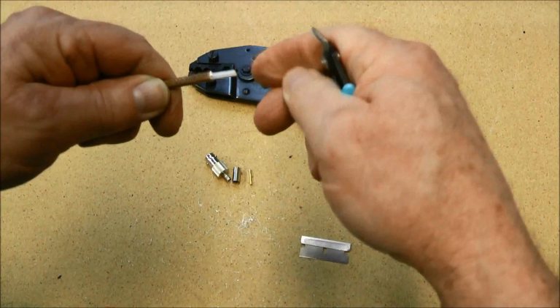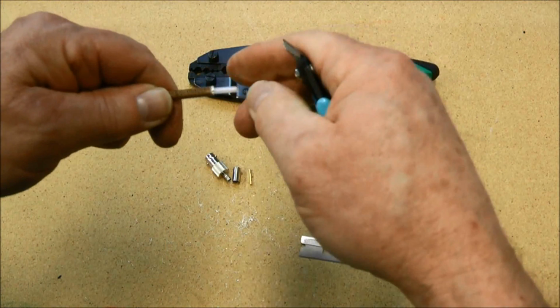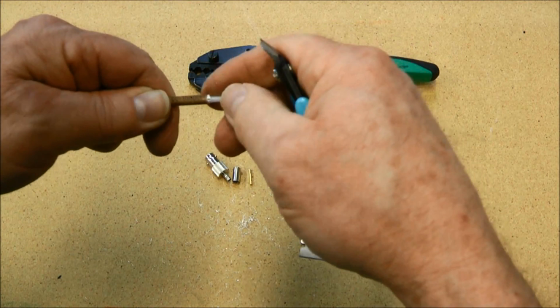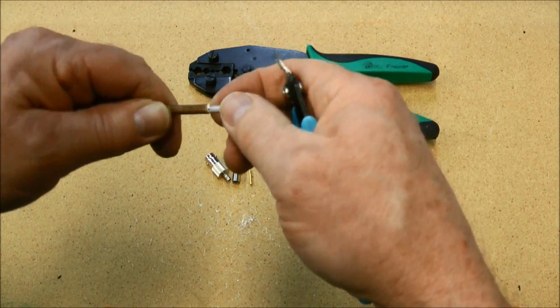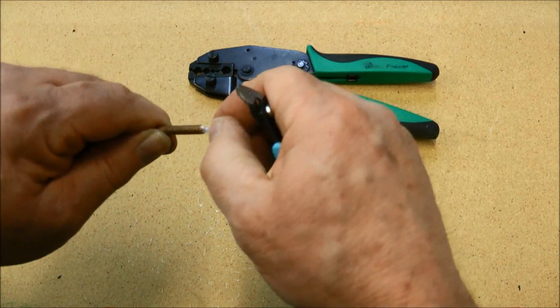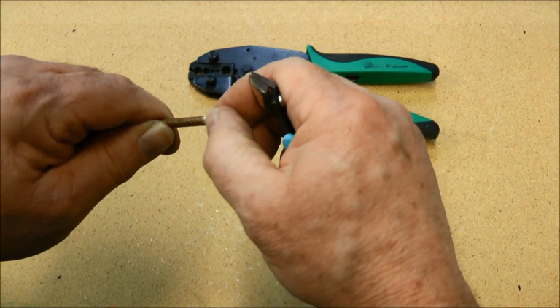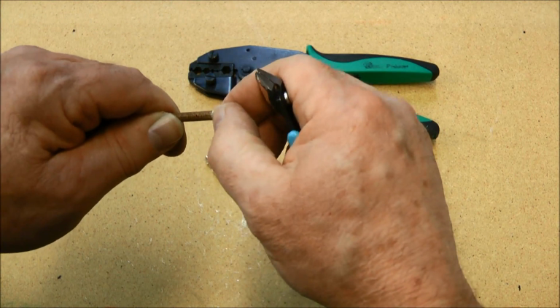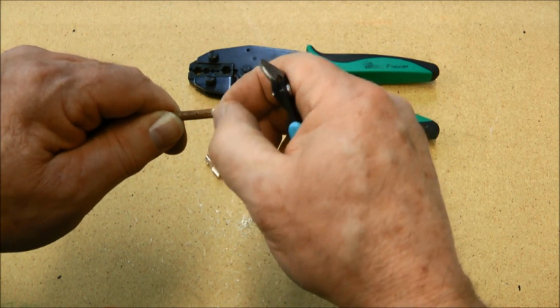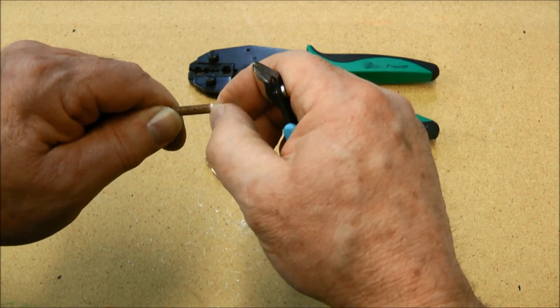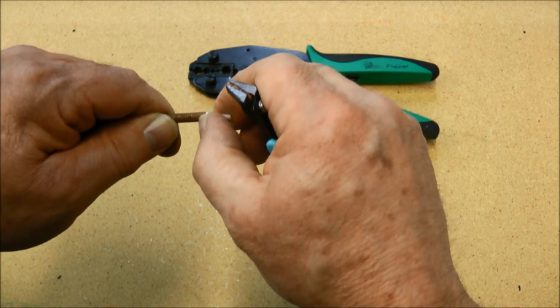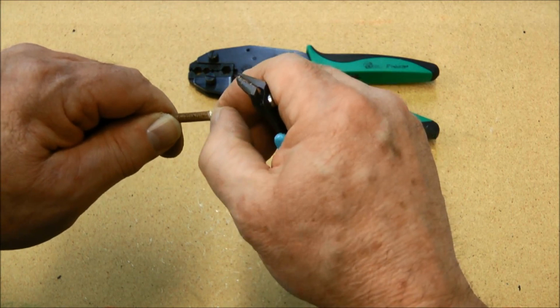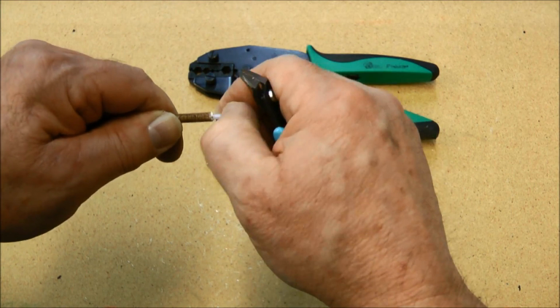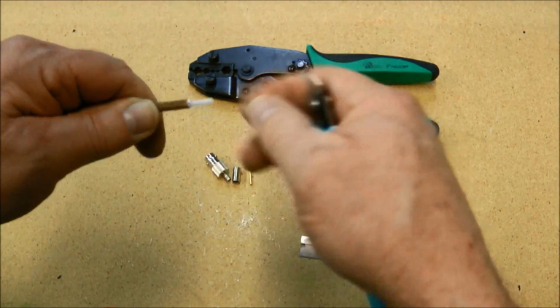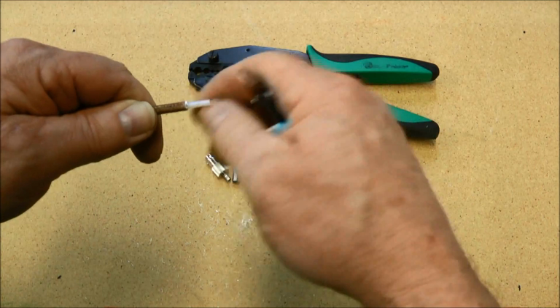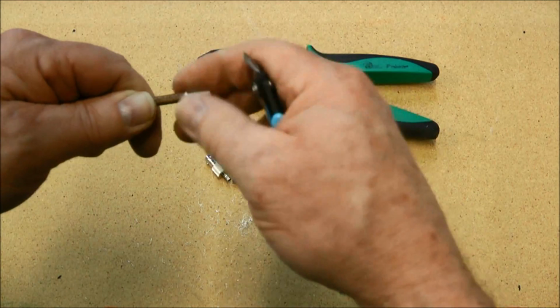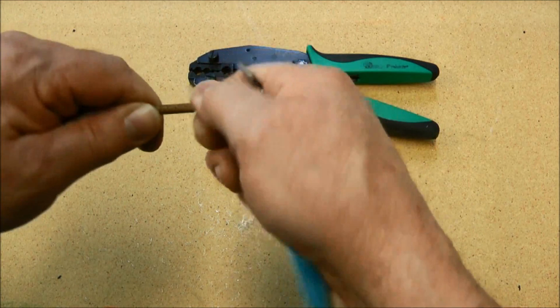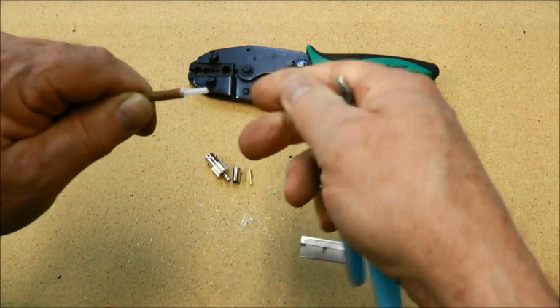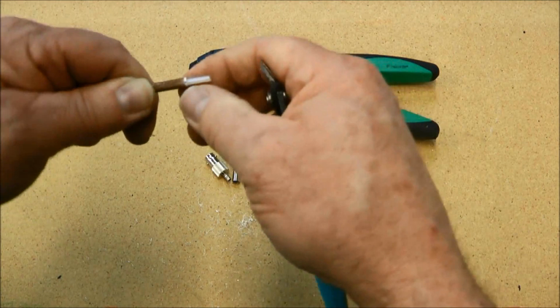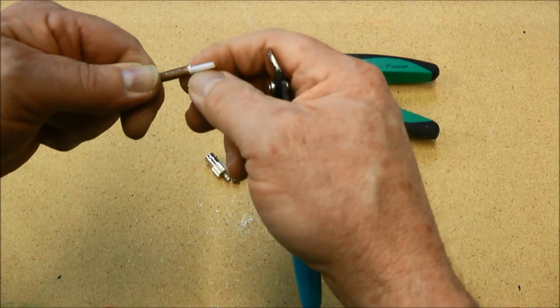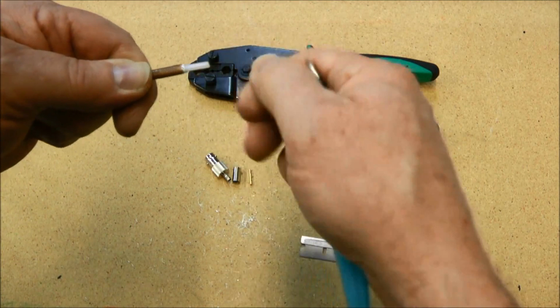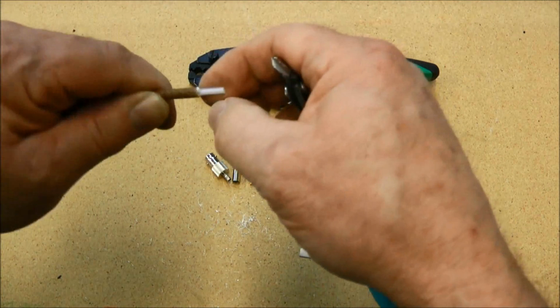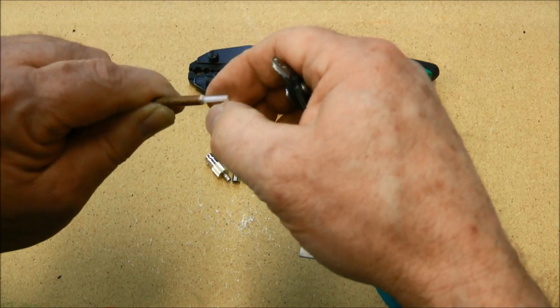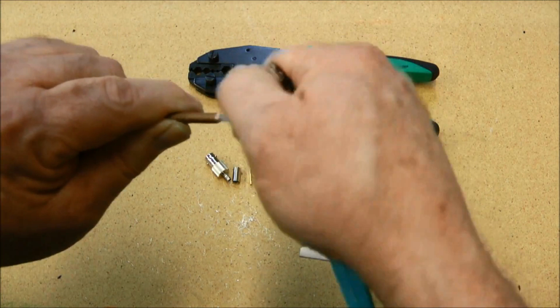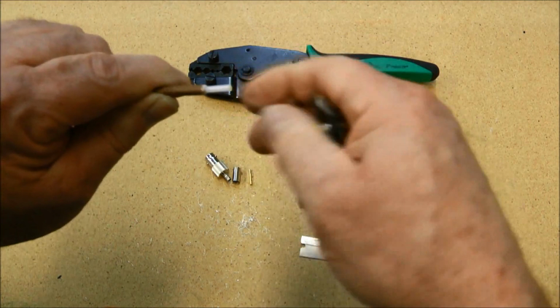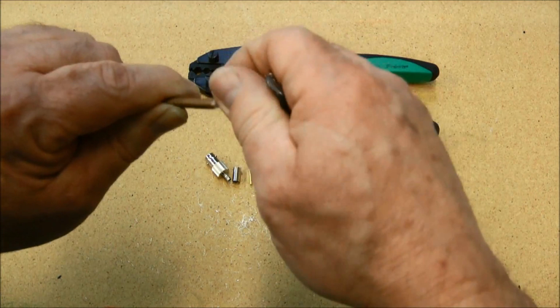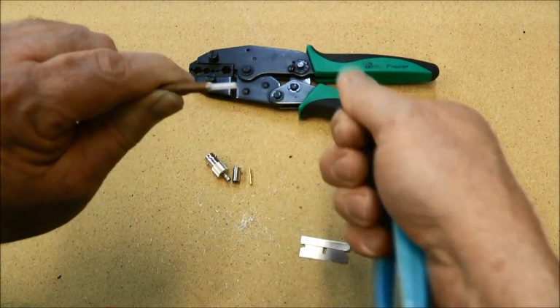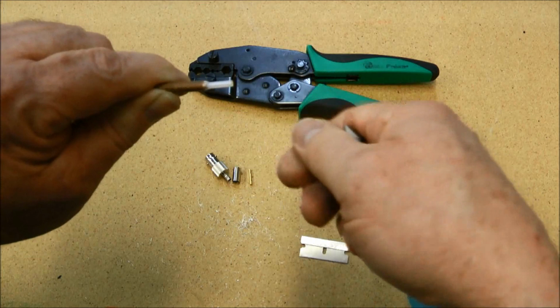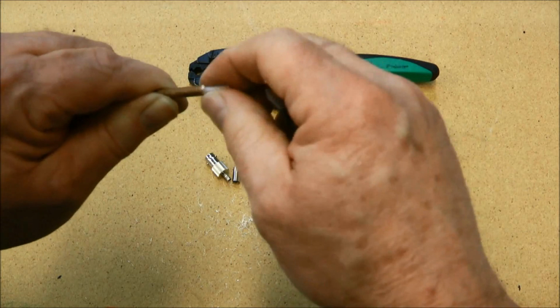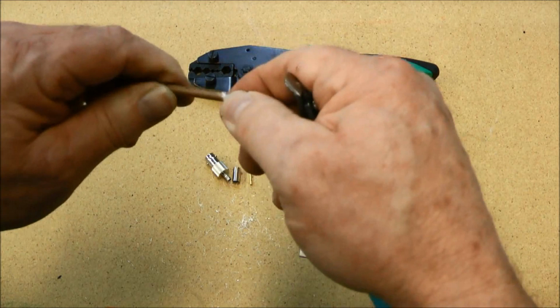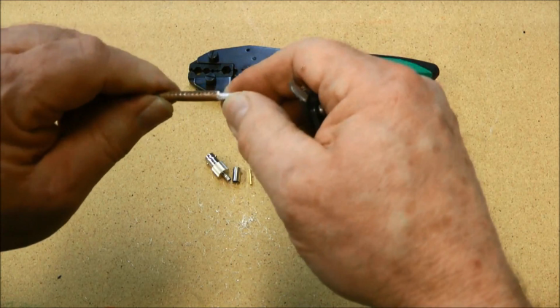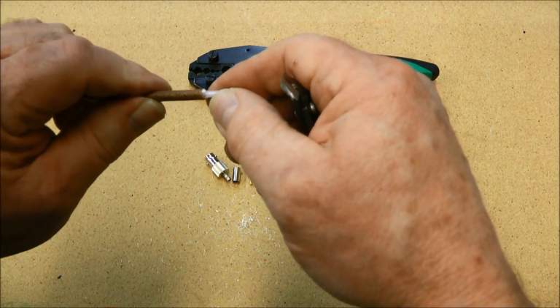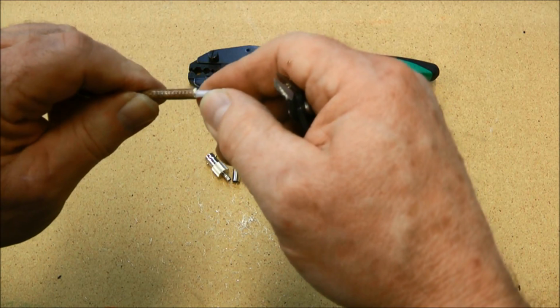Cut it clean and as flush as you can to the outer insulation, and try to get all those little strands of wire out of there, or they will cause you problems down the line.